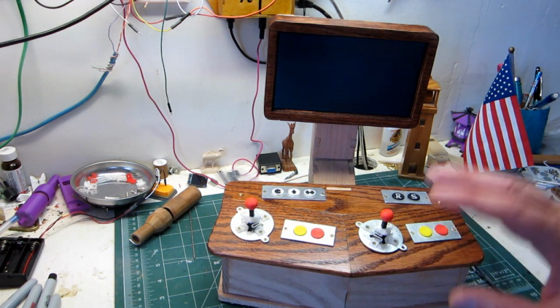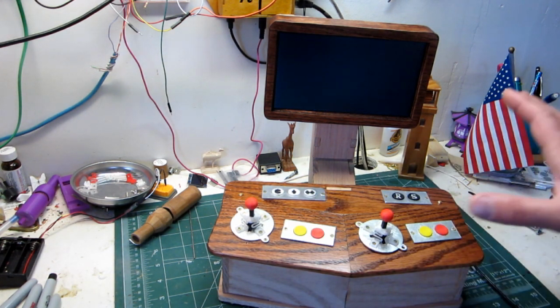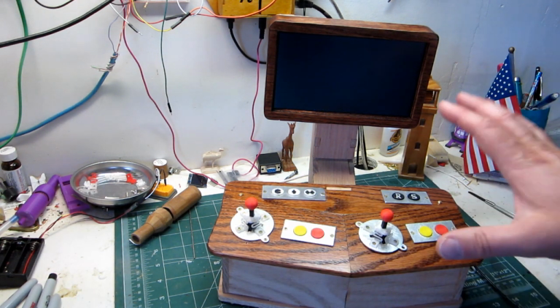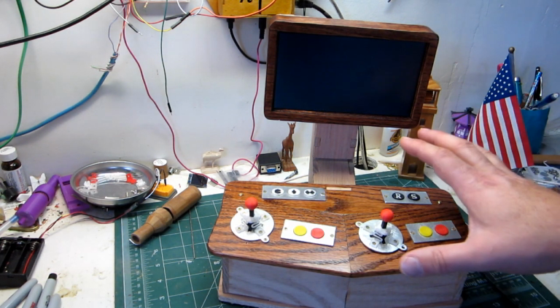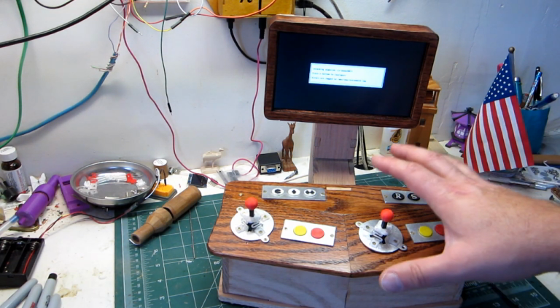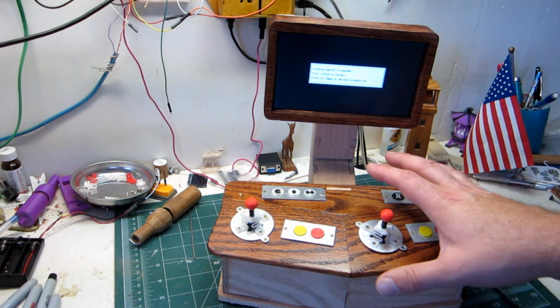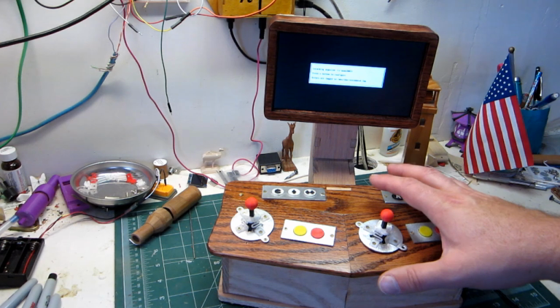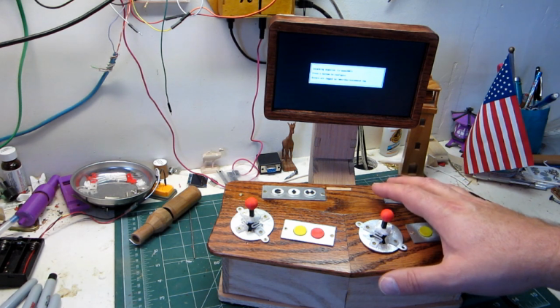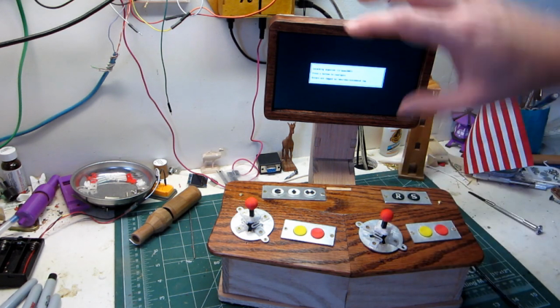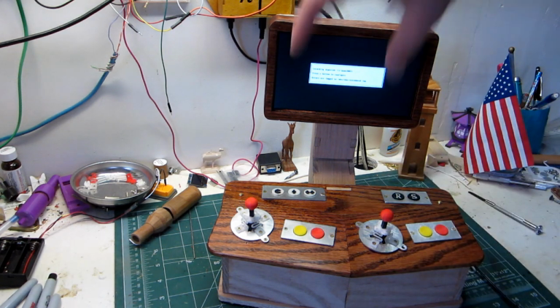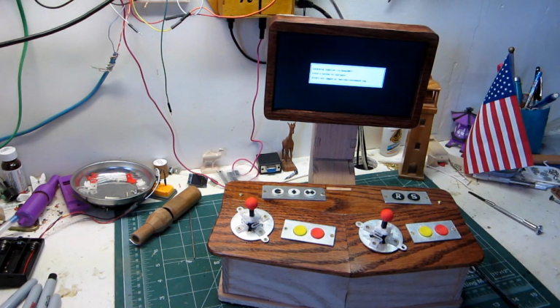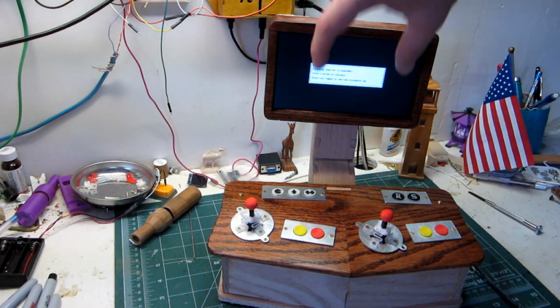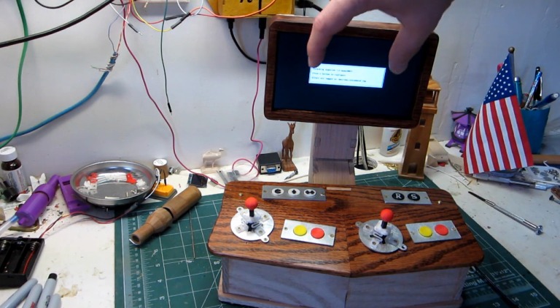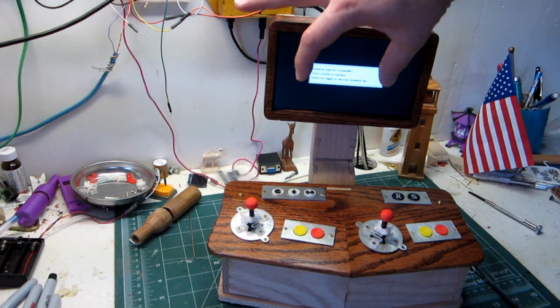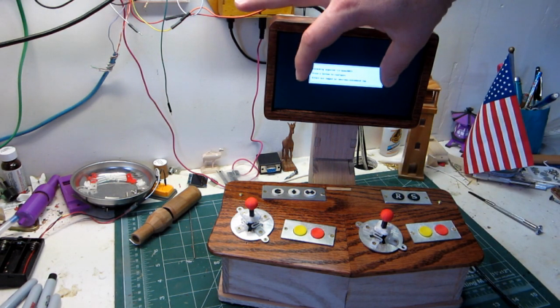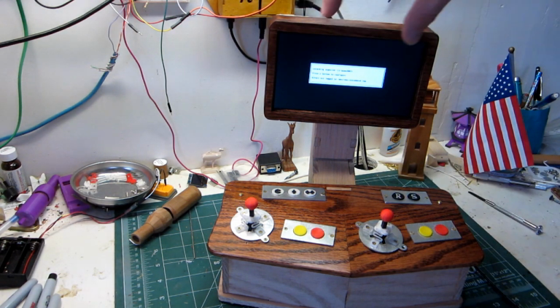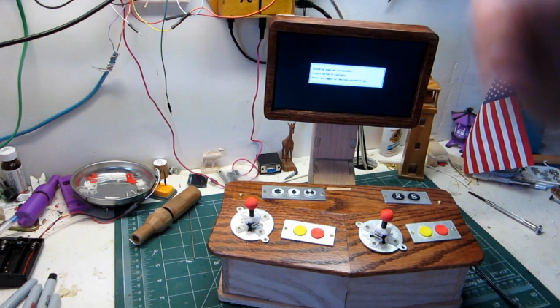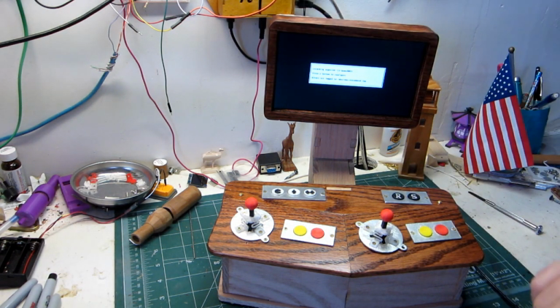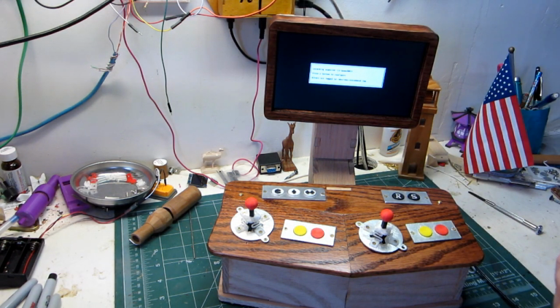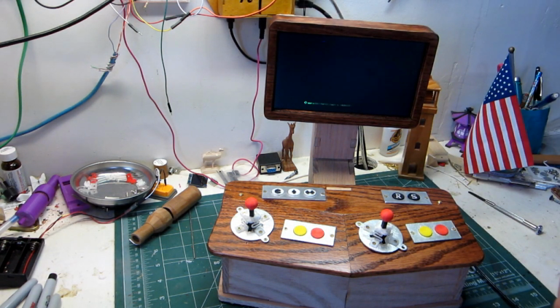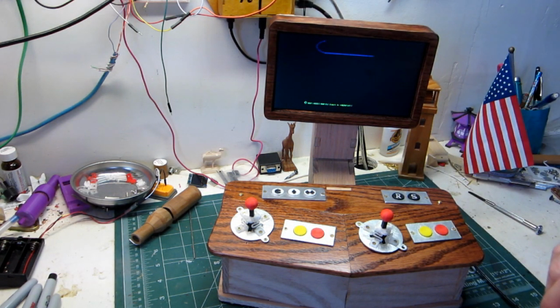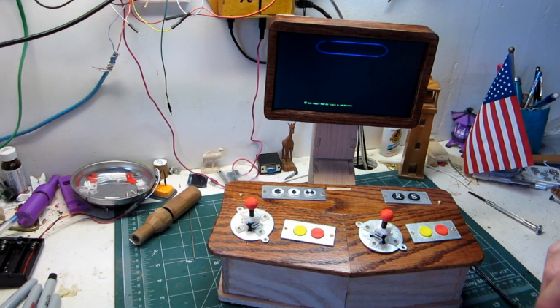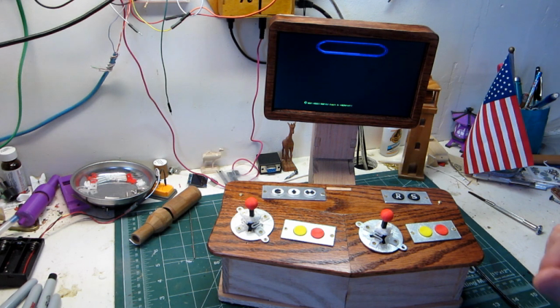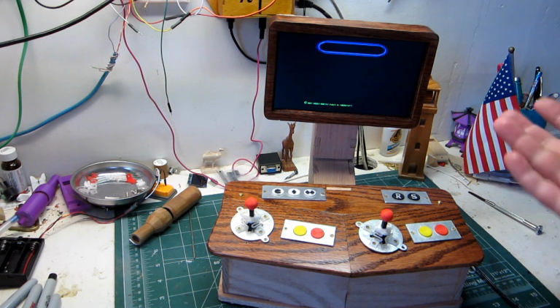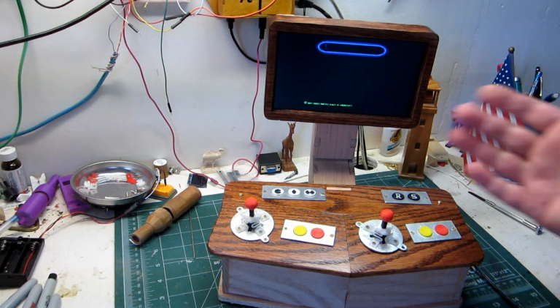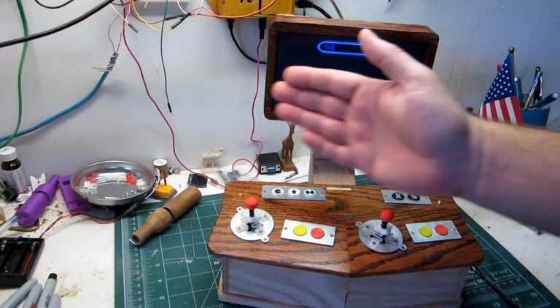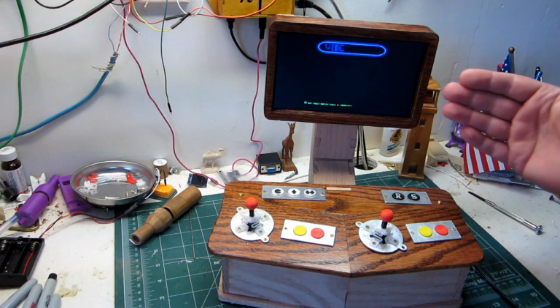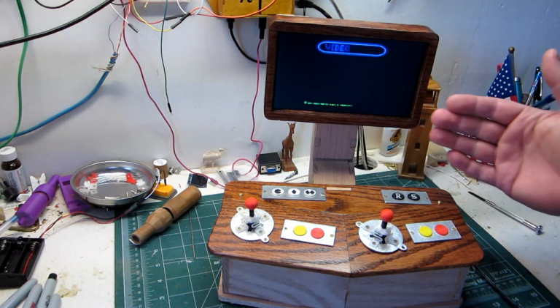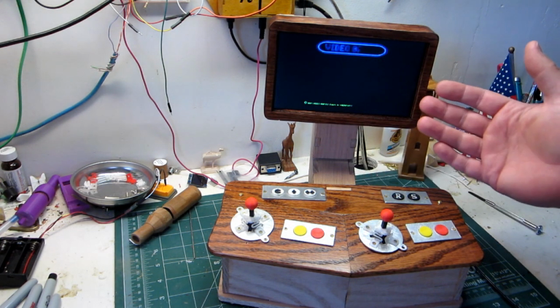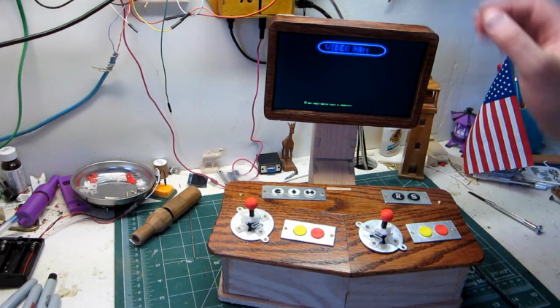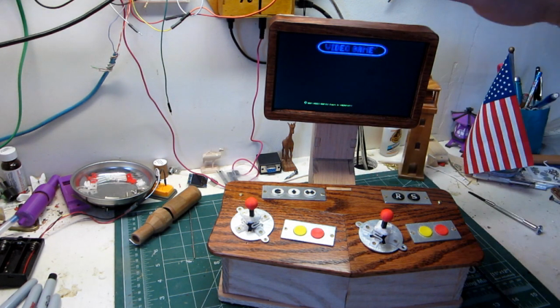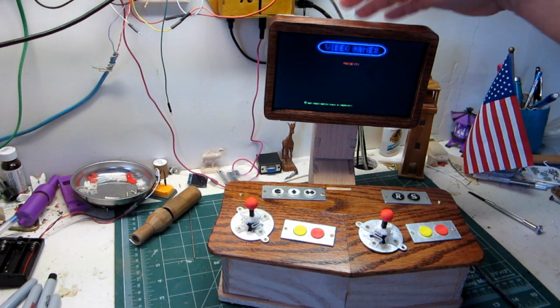One of the things with a lot of arcade games — they were designed to go the long way. And the screen goes this way.